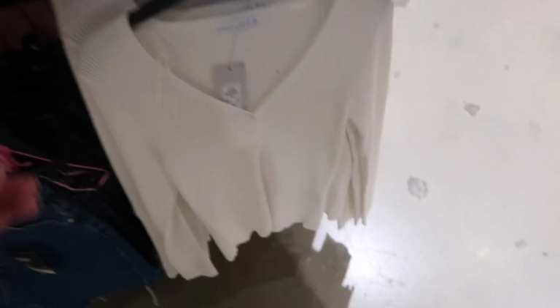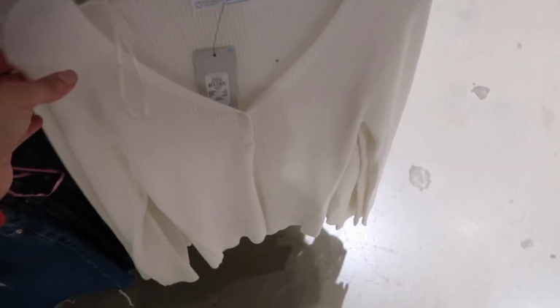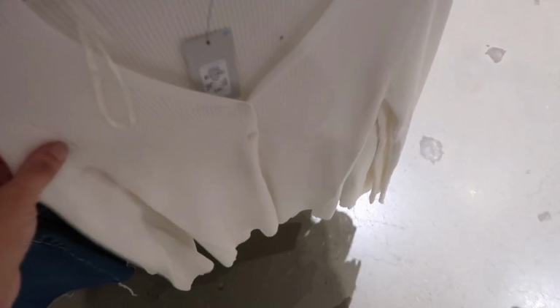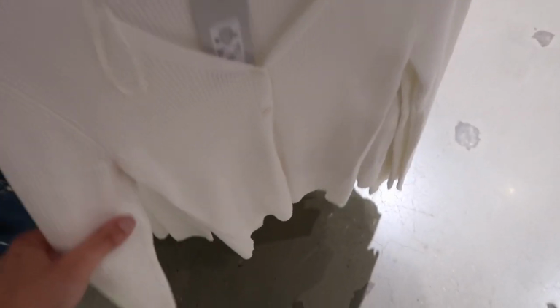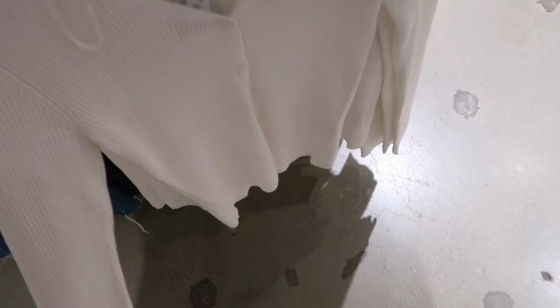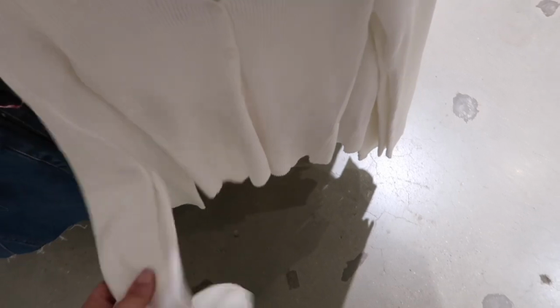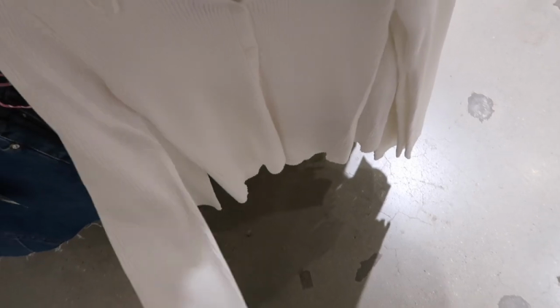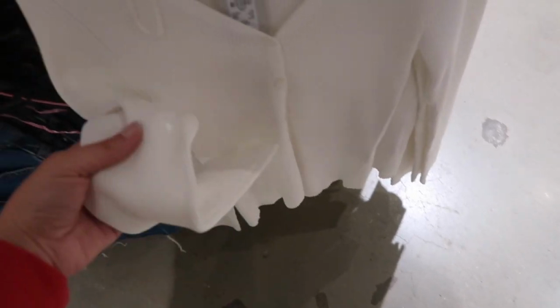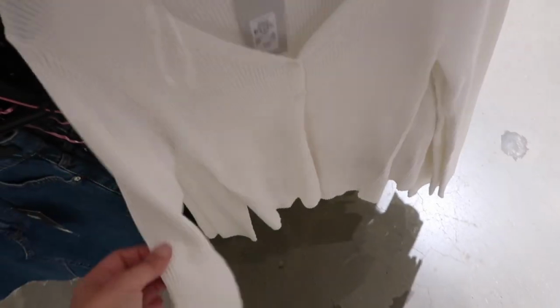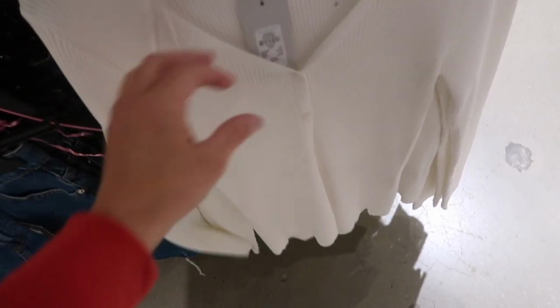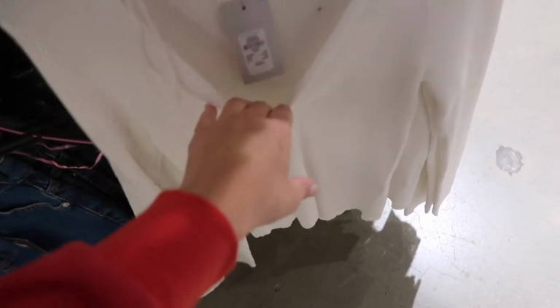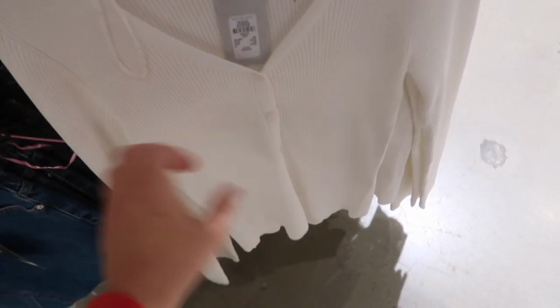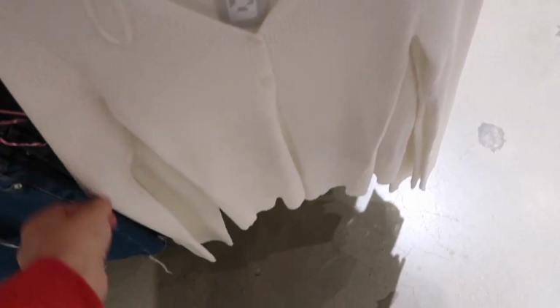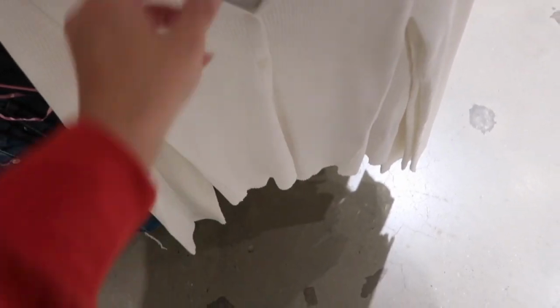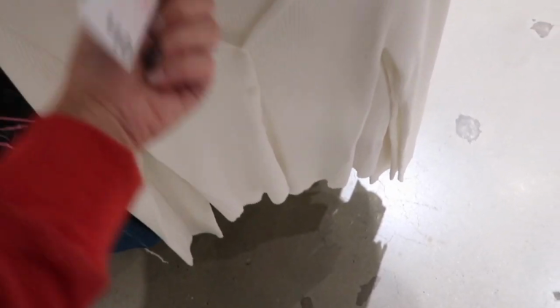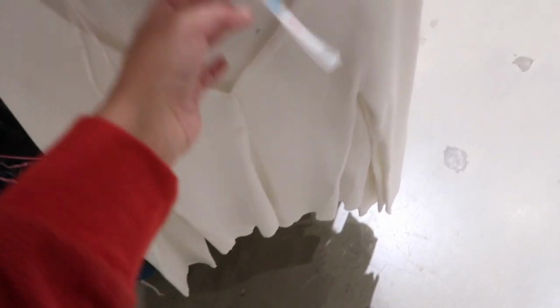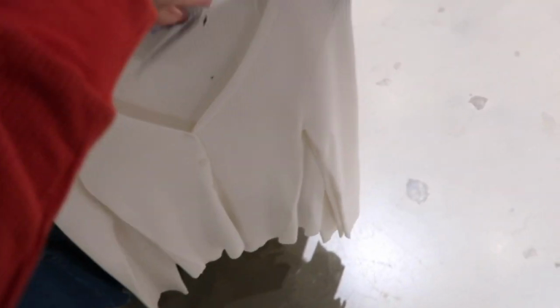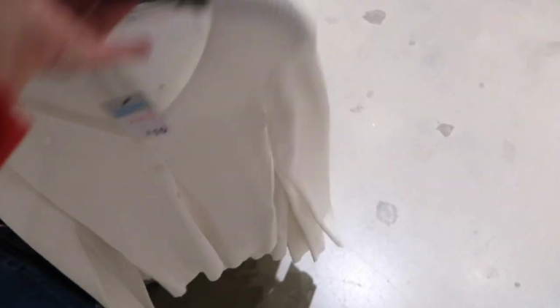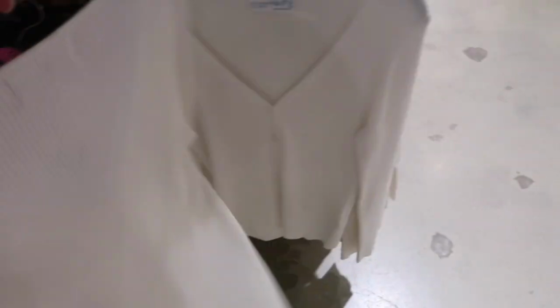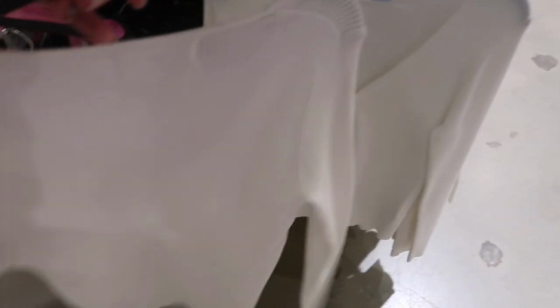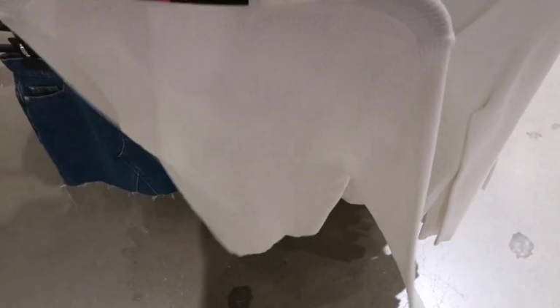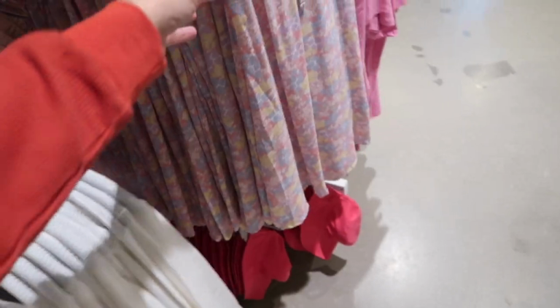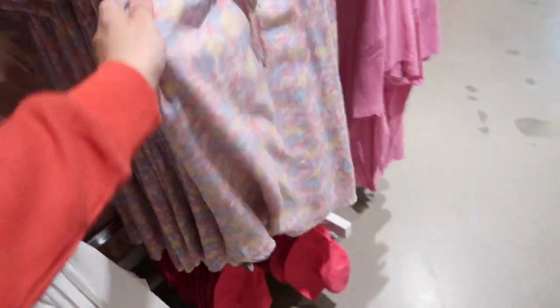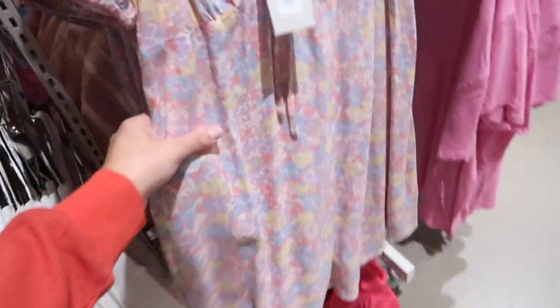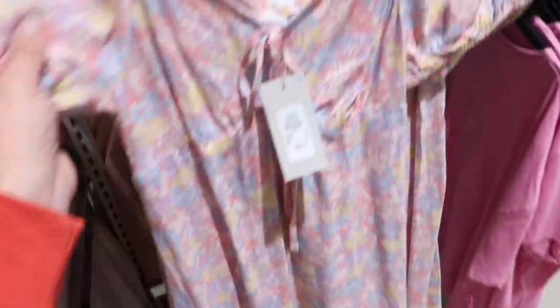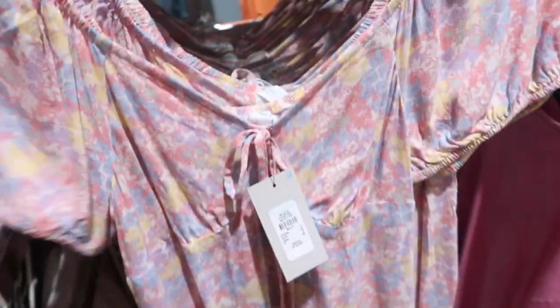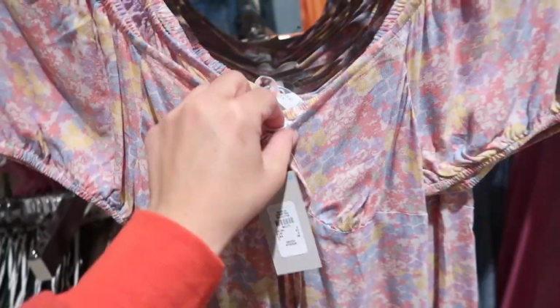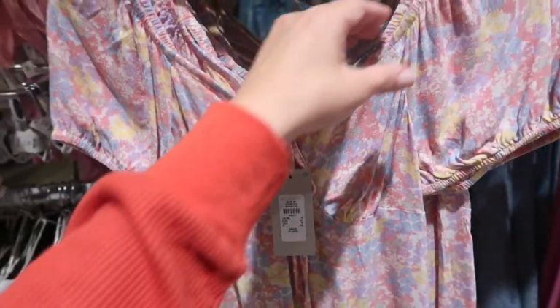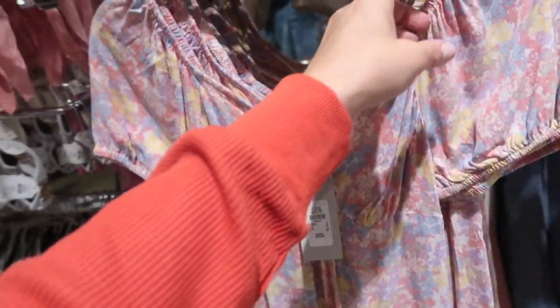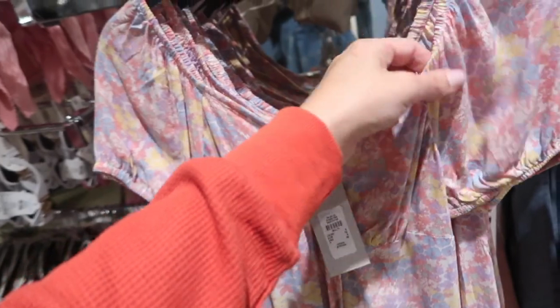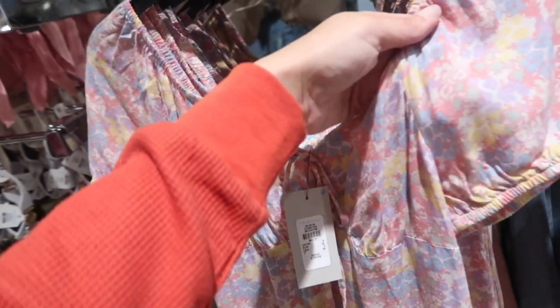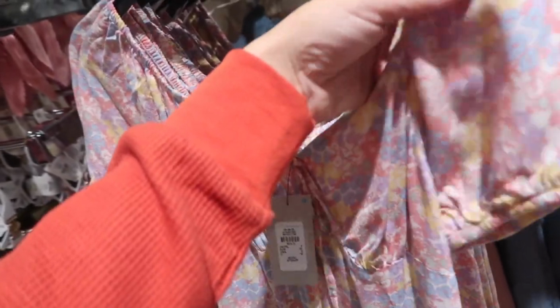Also seeing a little cropped cardigan — this is cable knit with tortoise buttons, eighteen dollars. Really good little ribbed cardigan — perfect transition piece. This one's fitted through the body and wrist, it's ten dollars.